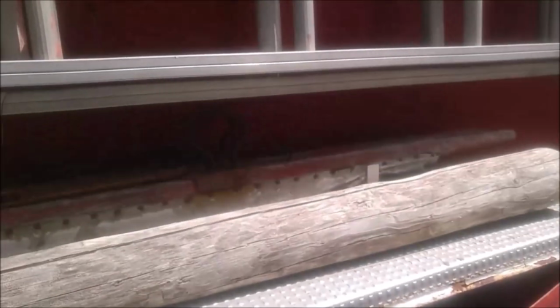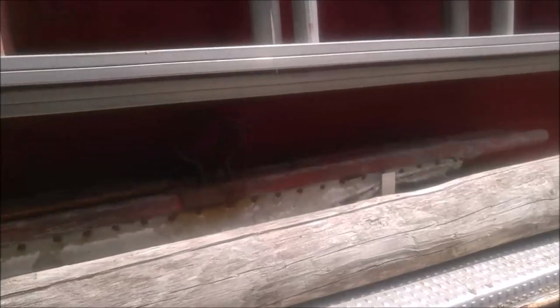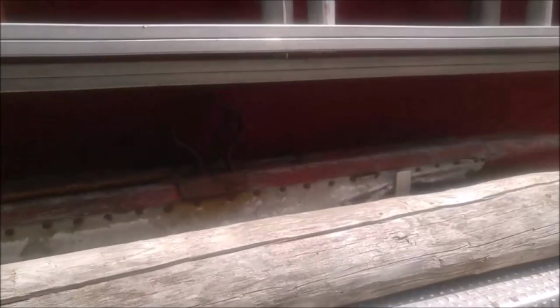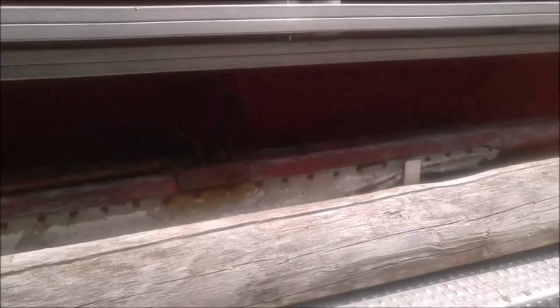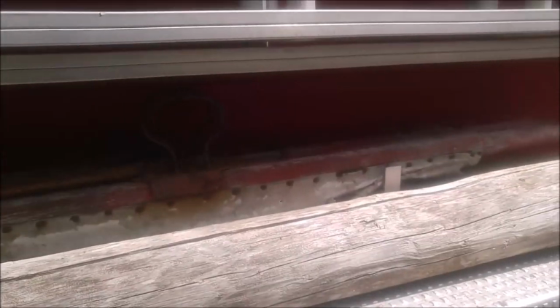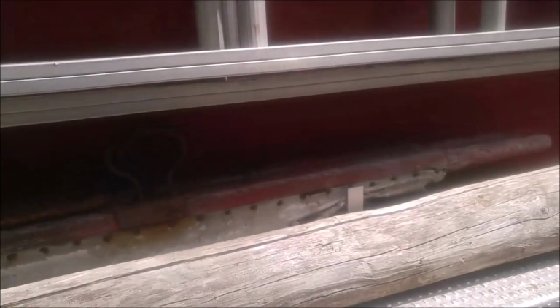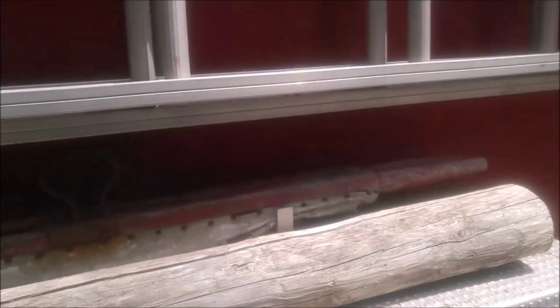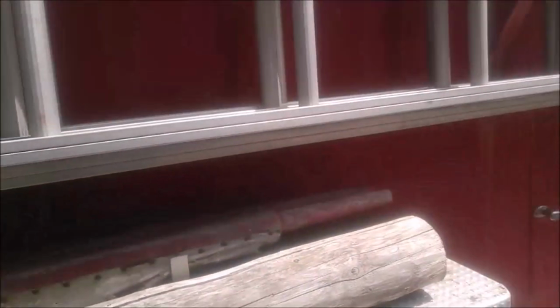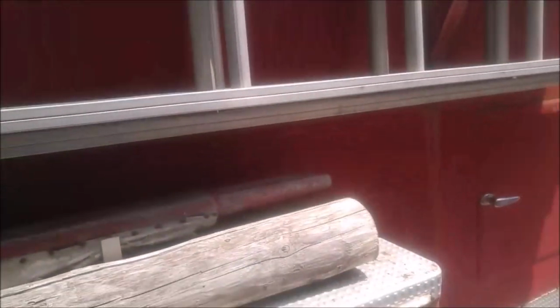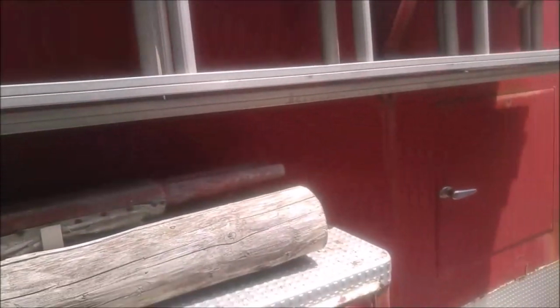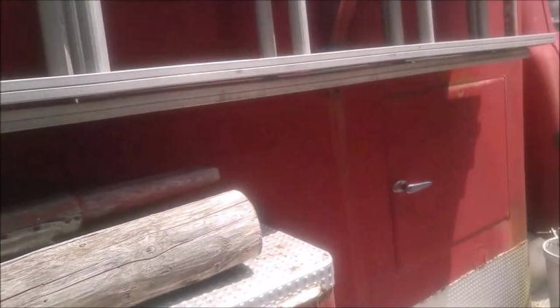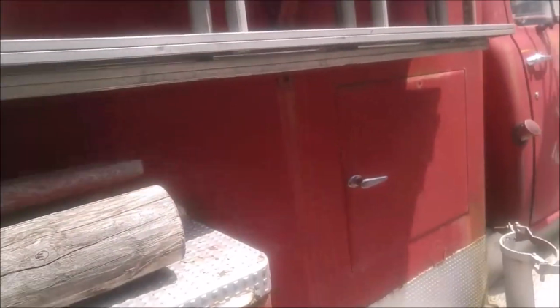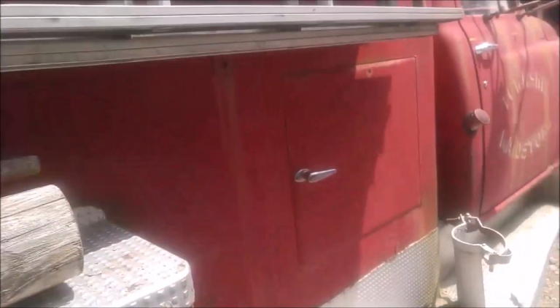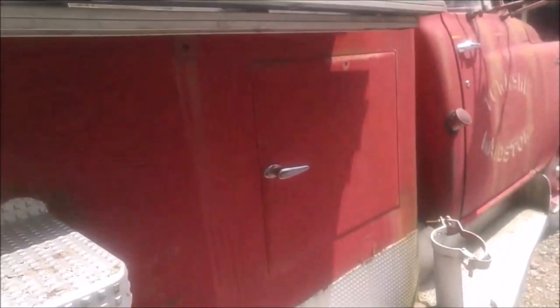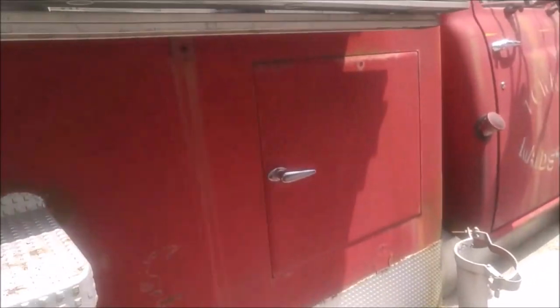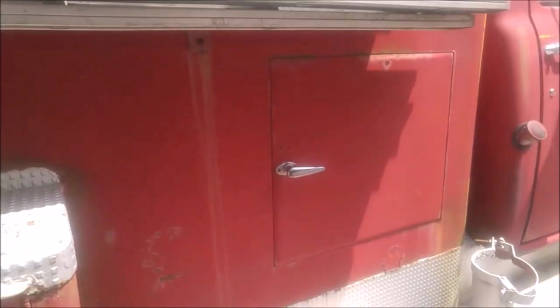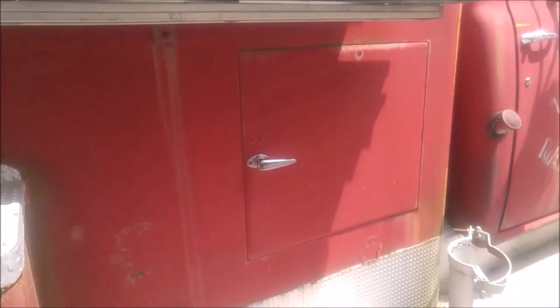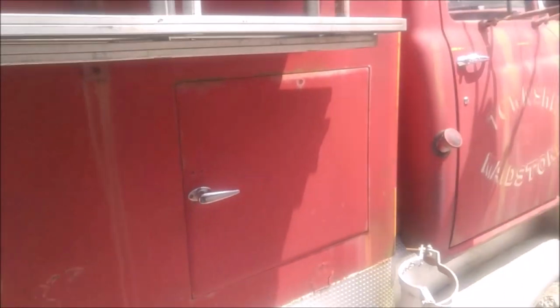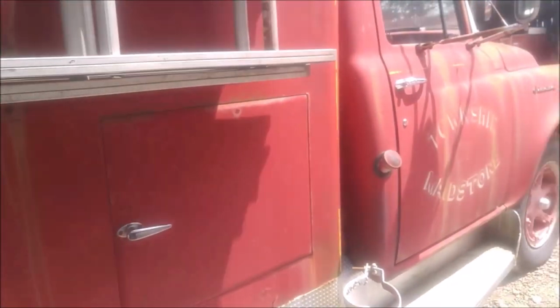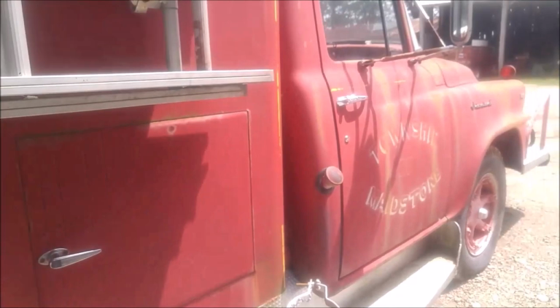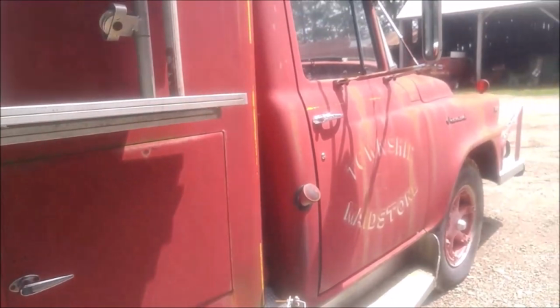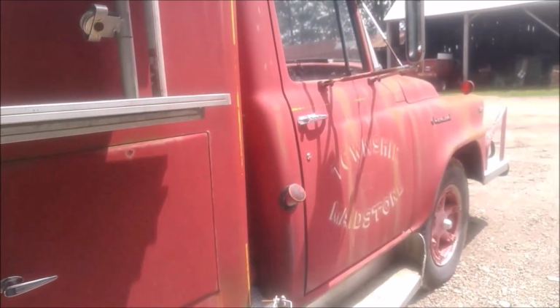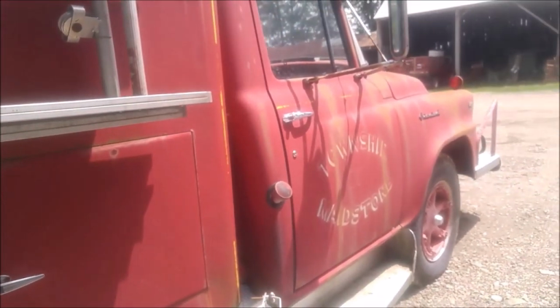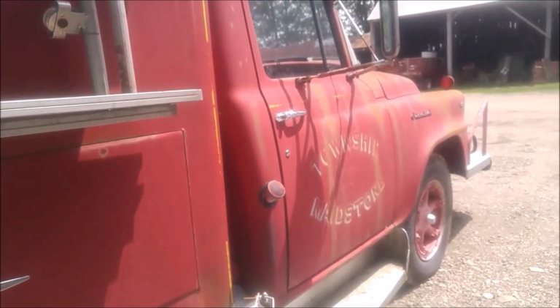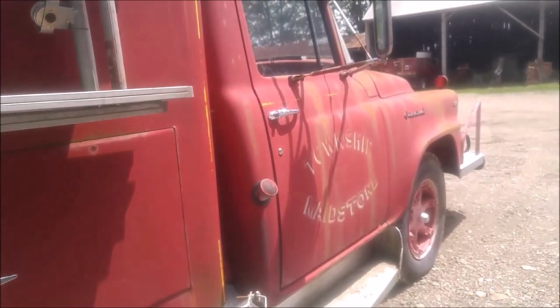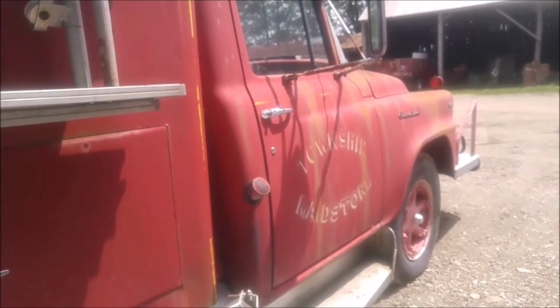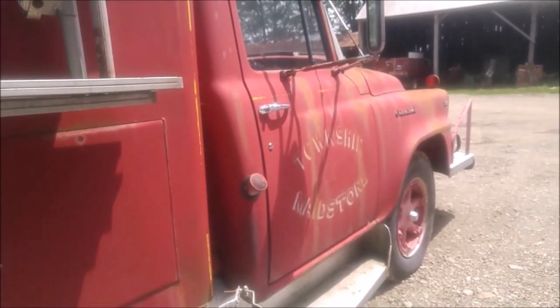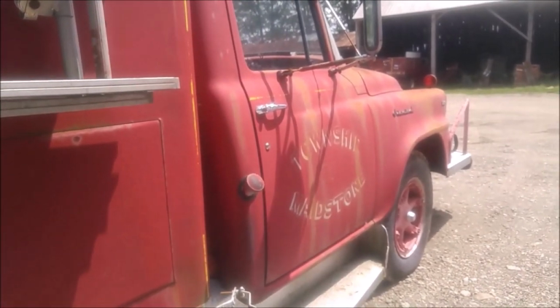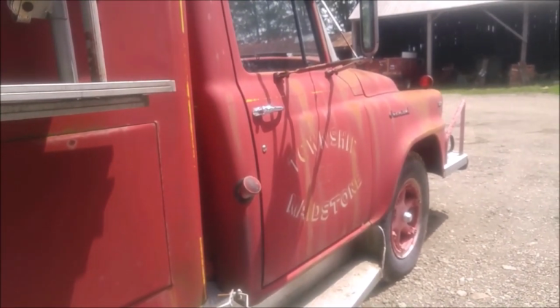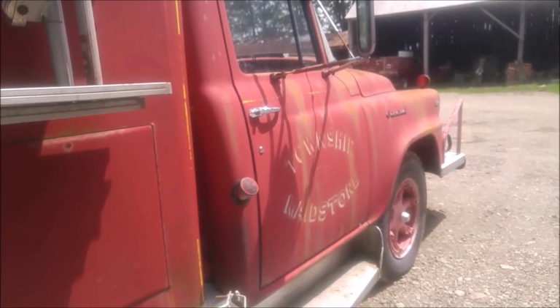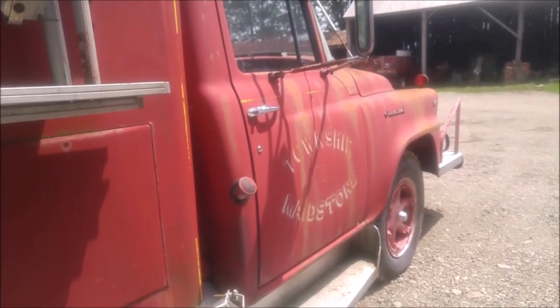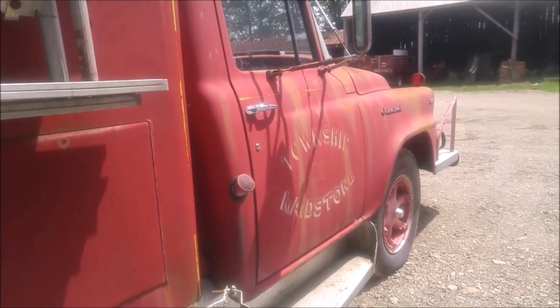Don't know what the log is for. And this truck is from the Township of Maidstown.